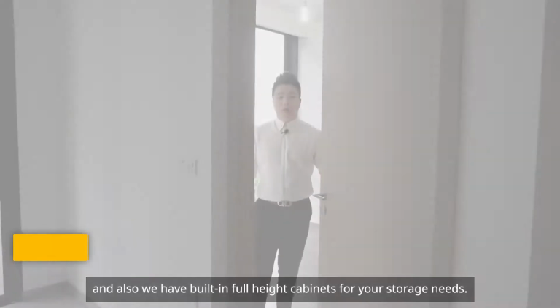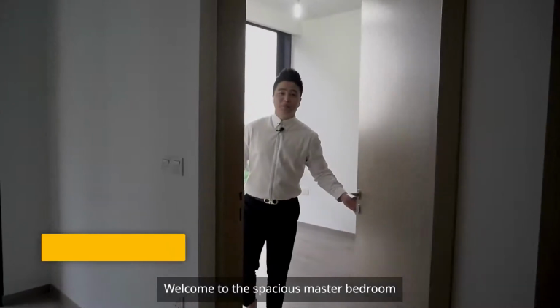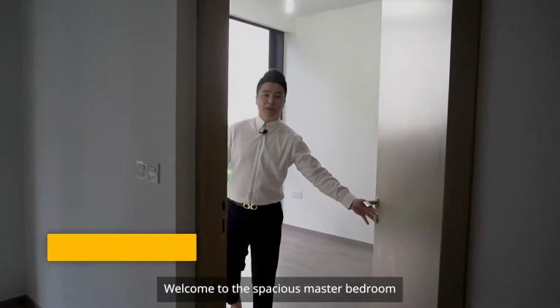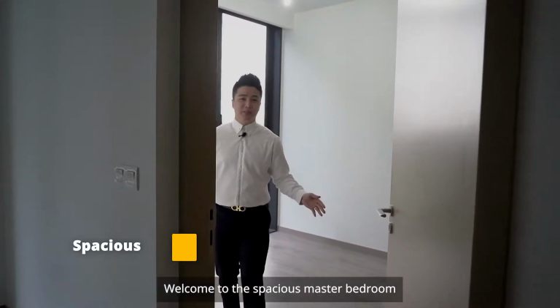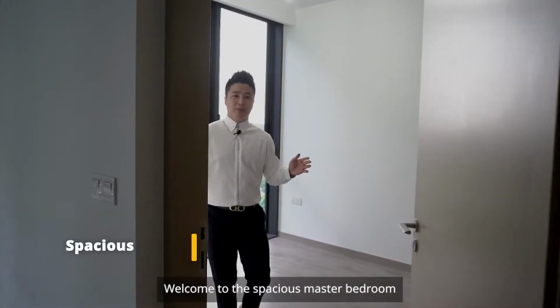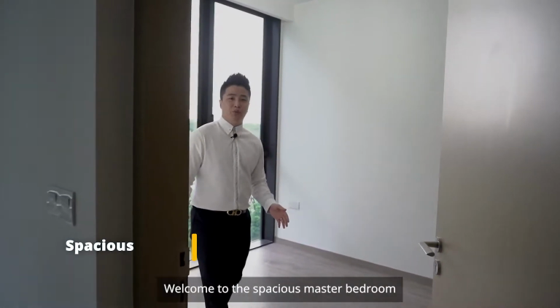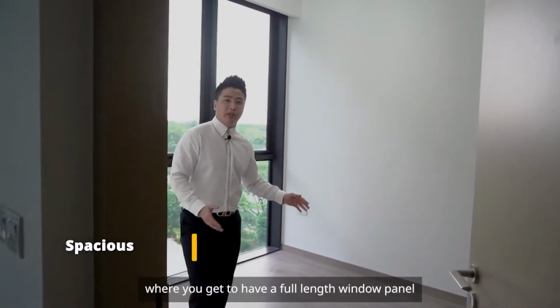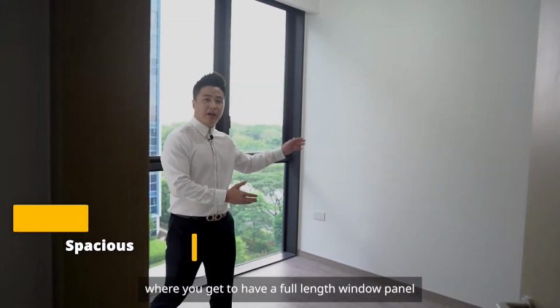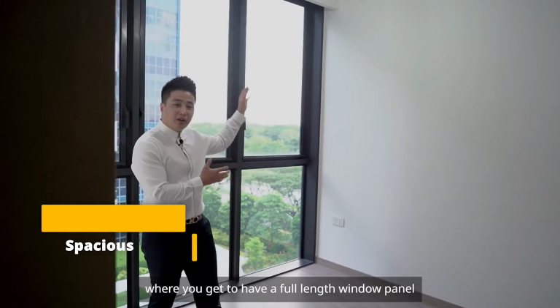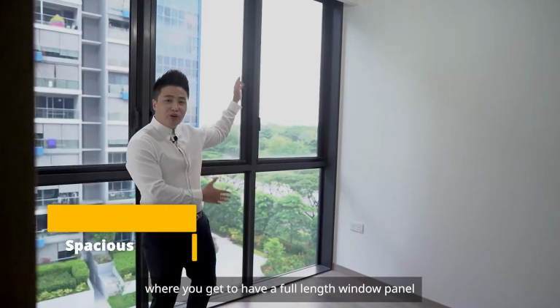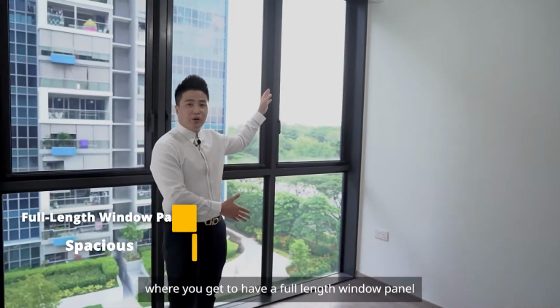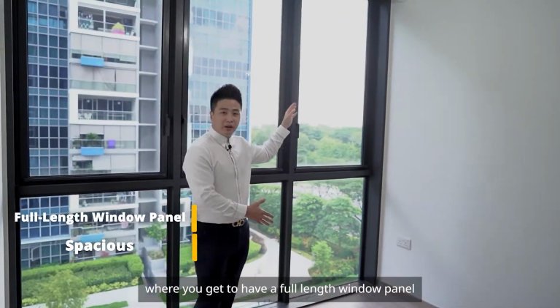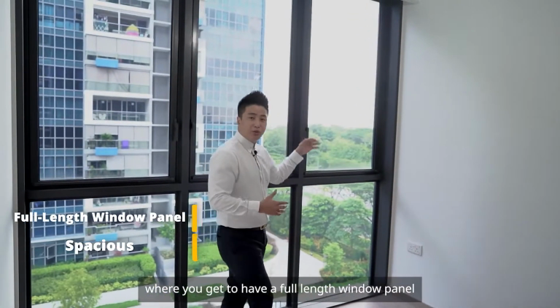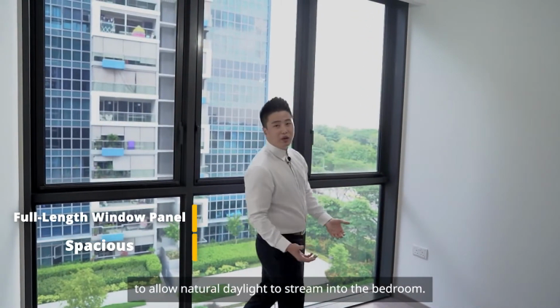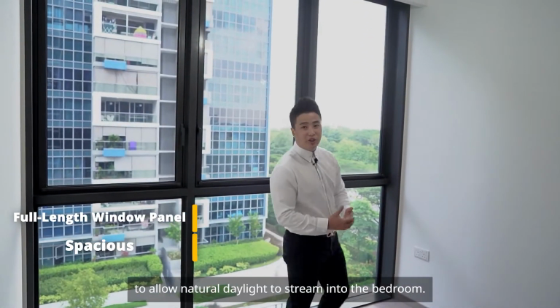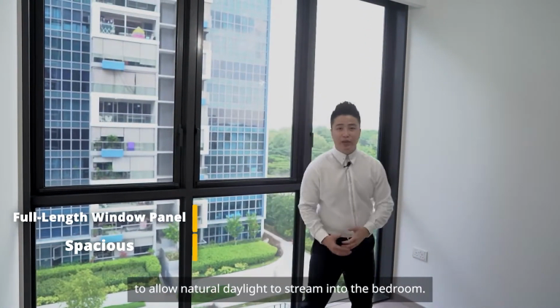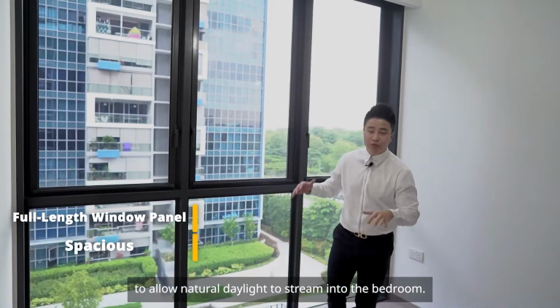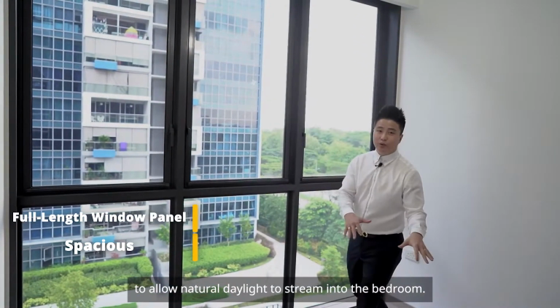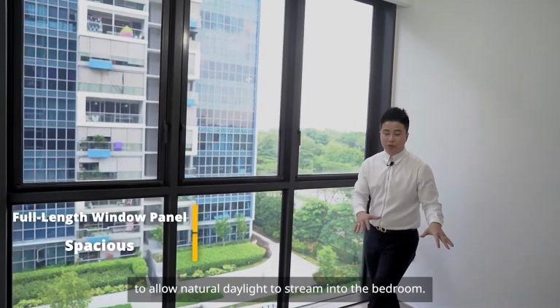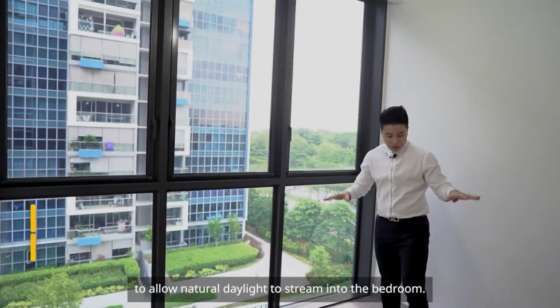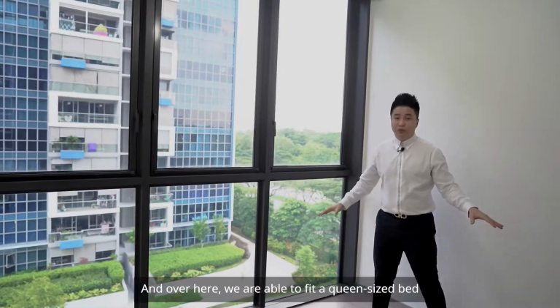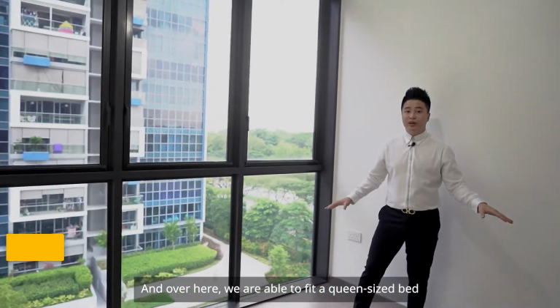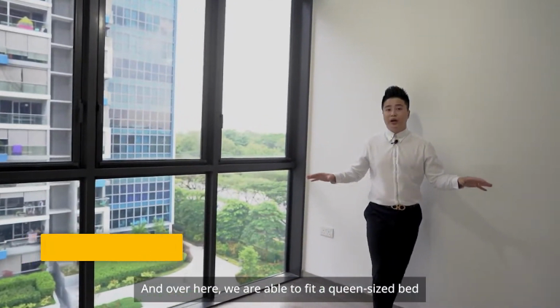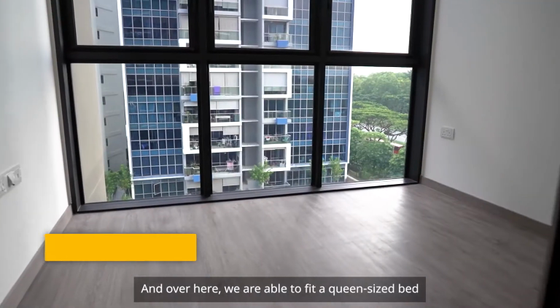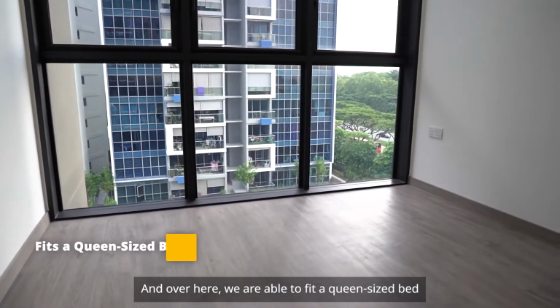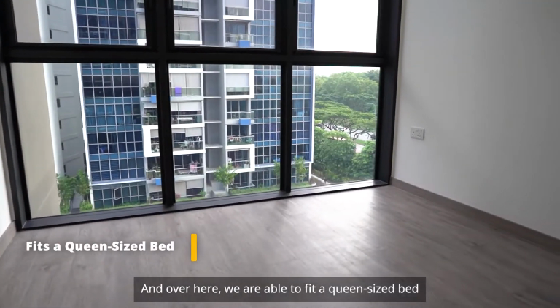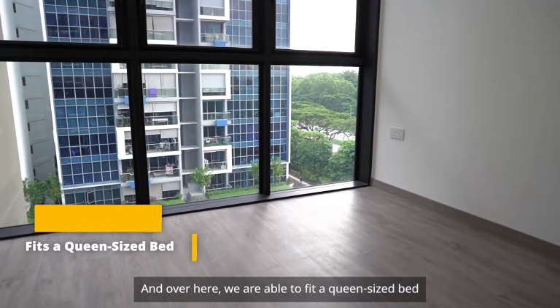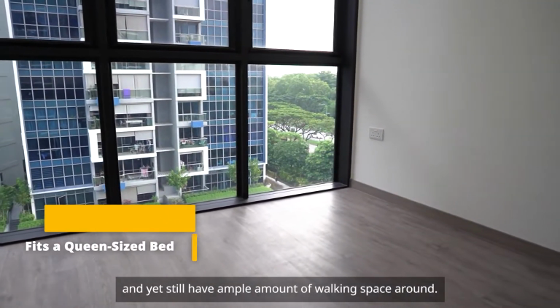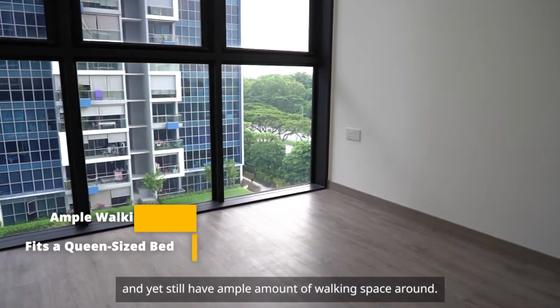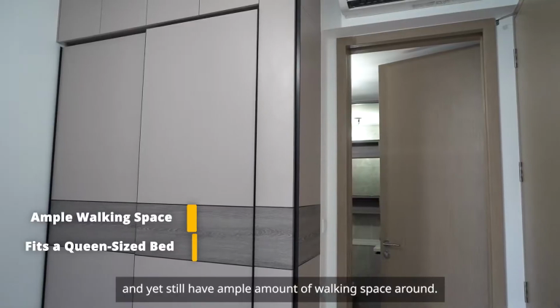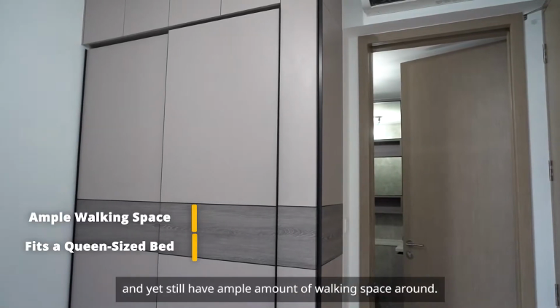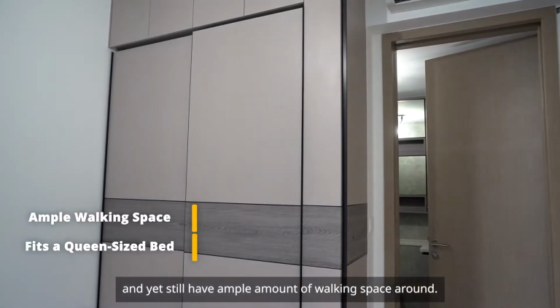Welcome to the spacious master bedroom, where we get to have a full length window panel to allow natural daylight to stream into the bedroom. We are able to fit a queen-size bed and yet still have ample walking space around.